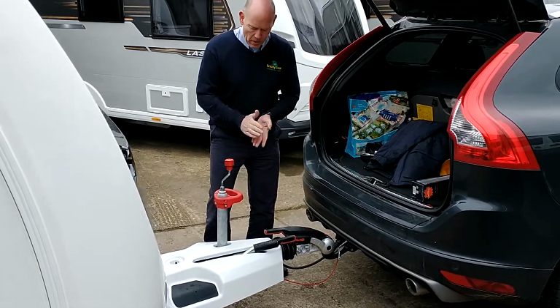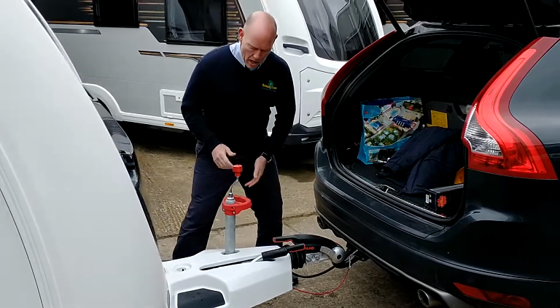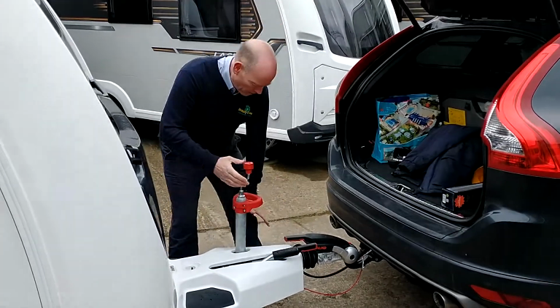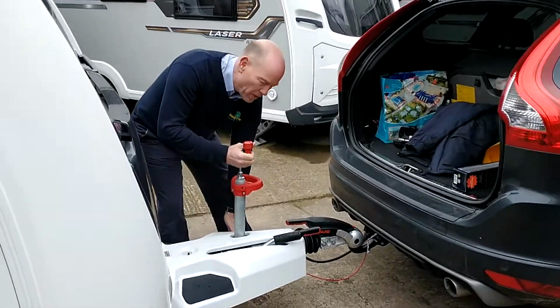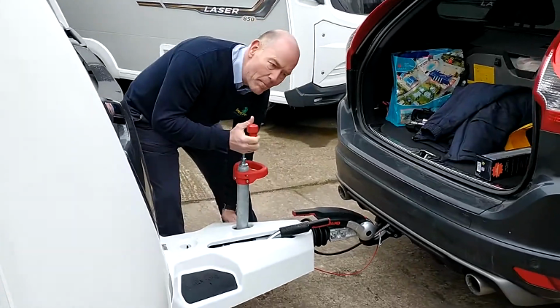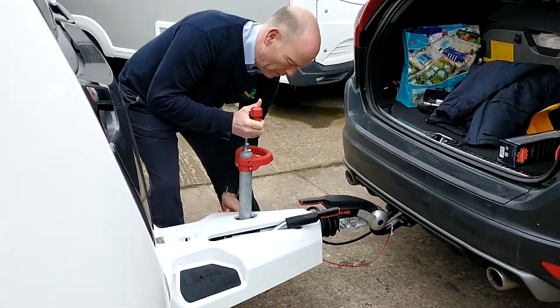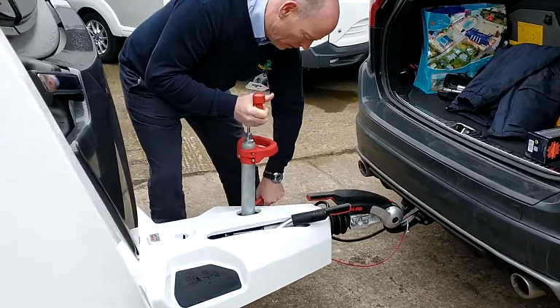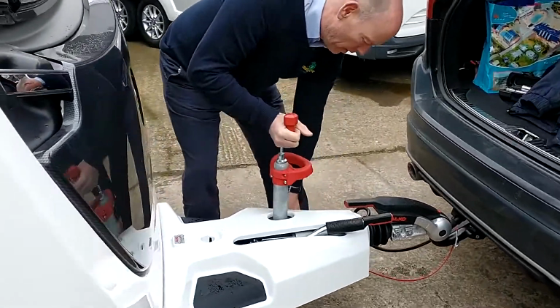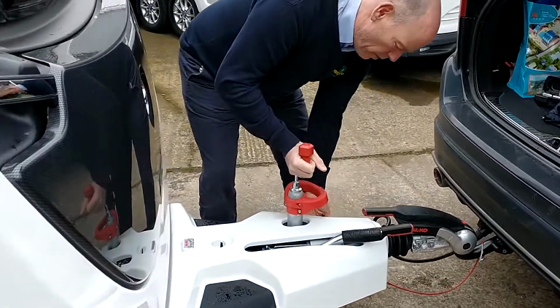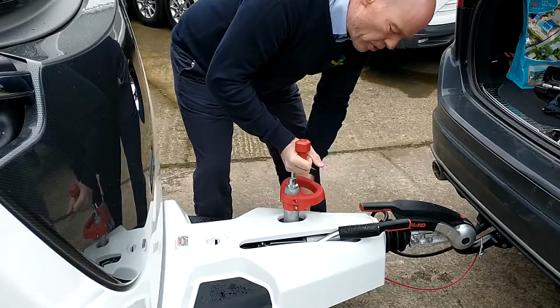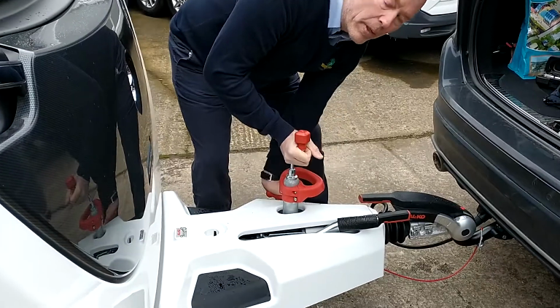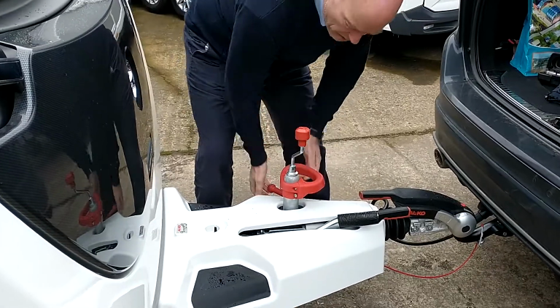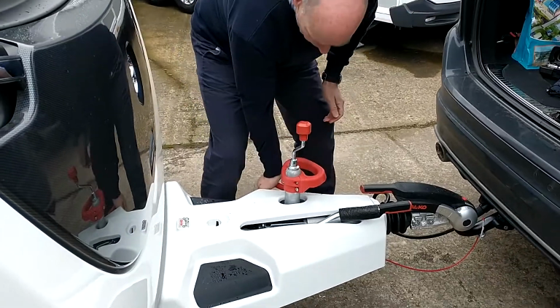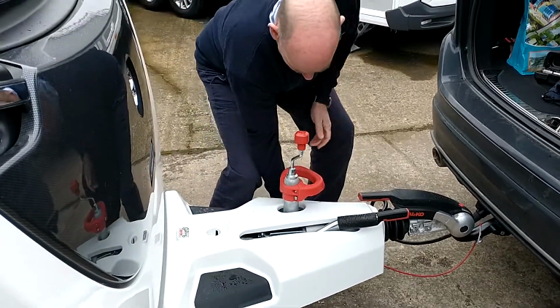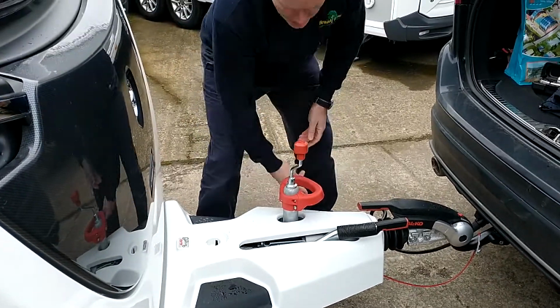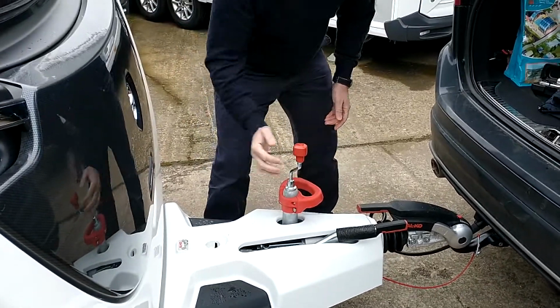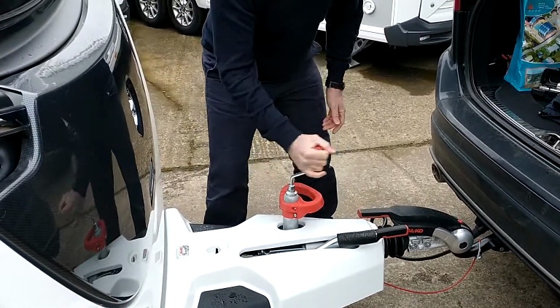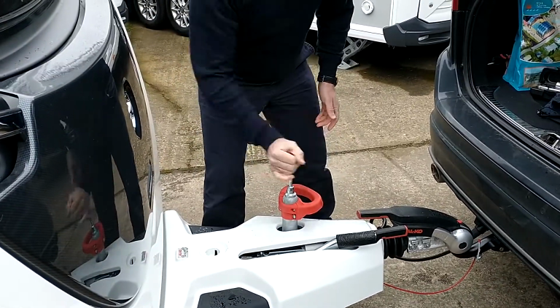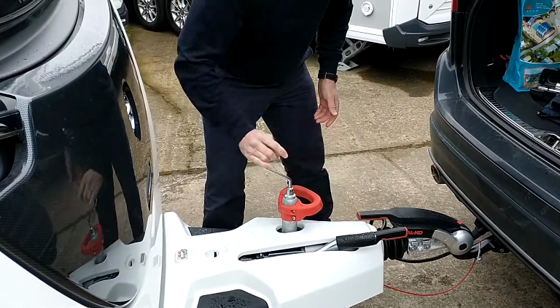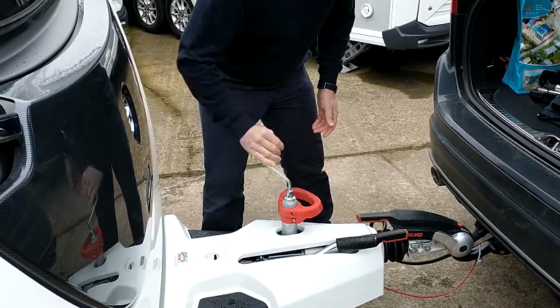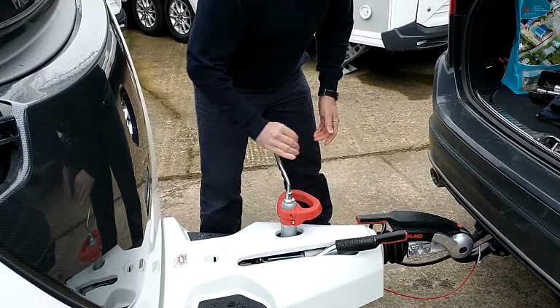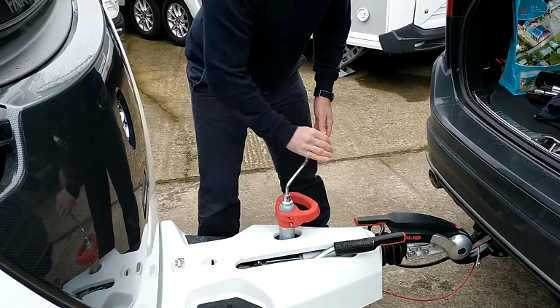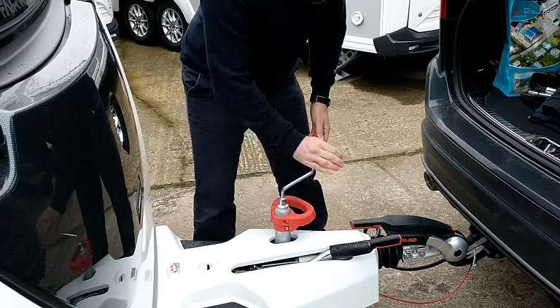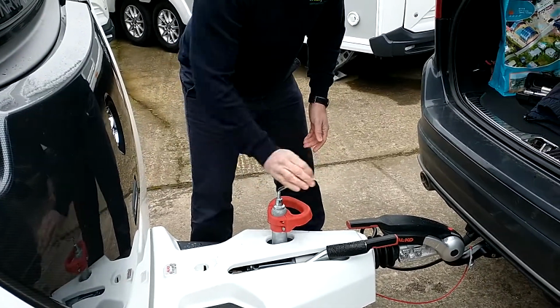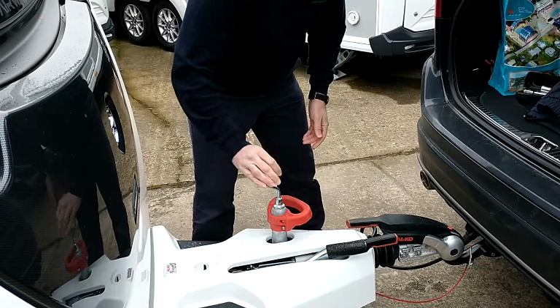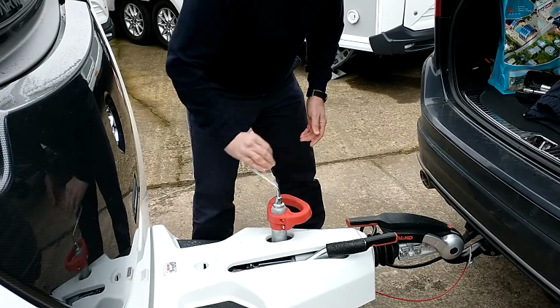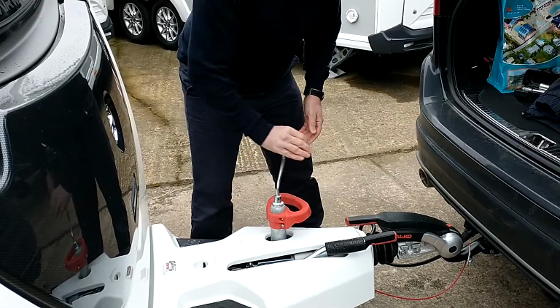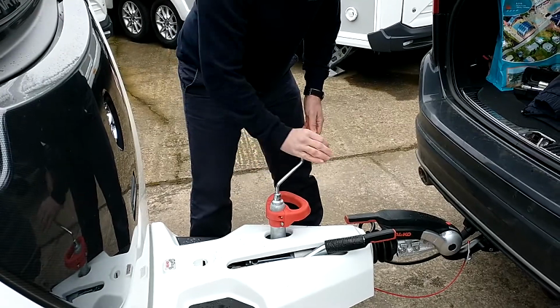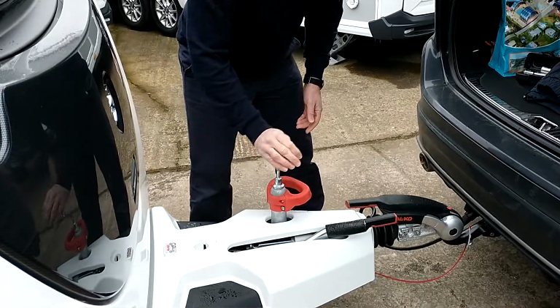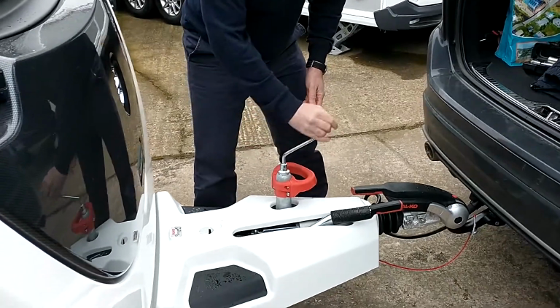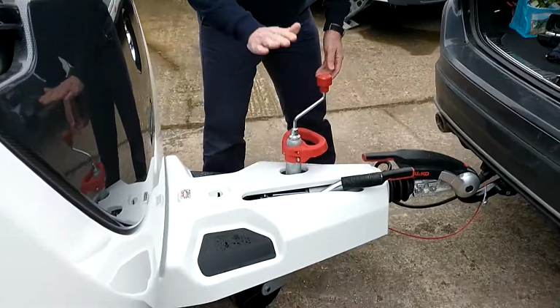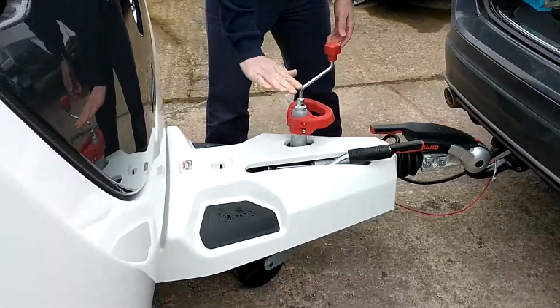So, undo the clamp, drop the jockey wheel down, and fasten the clamp. The jockey wheel has just hit the ground.